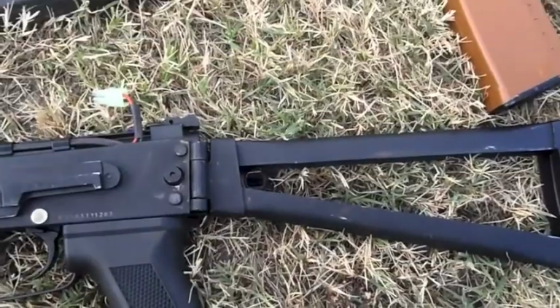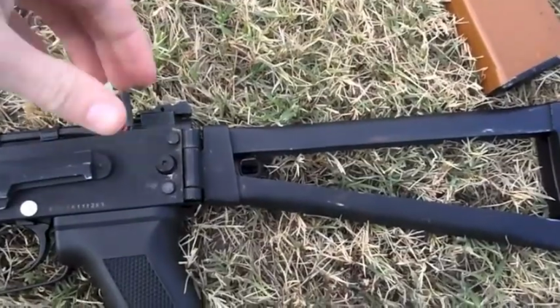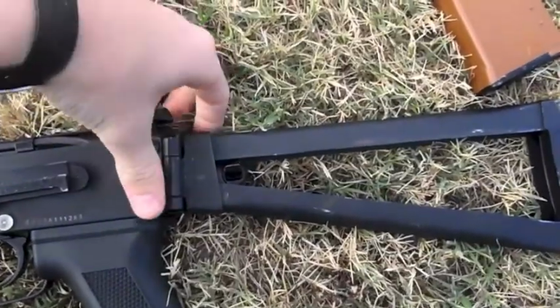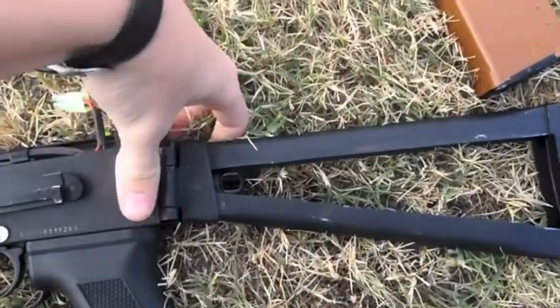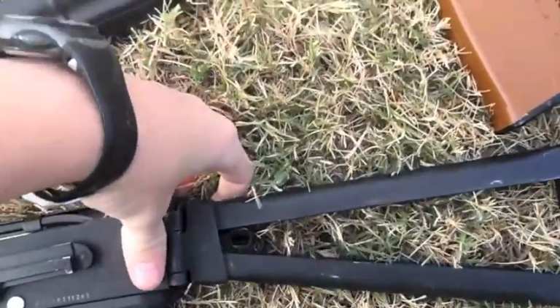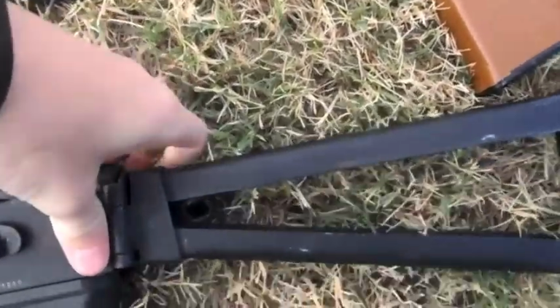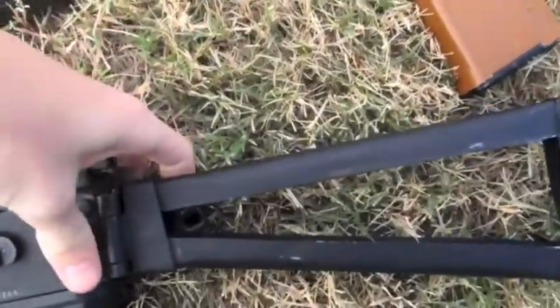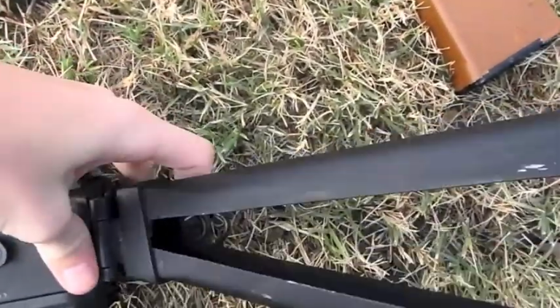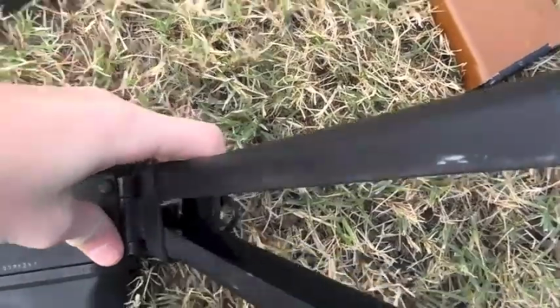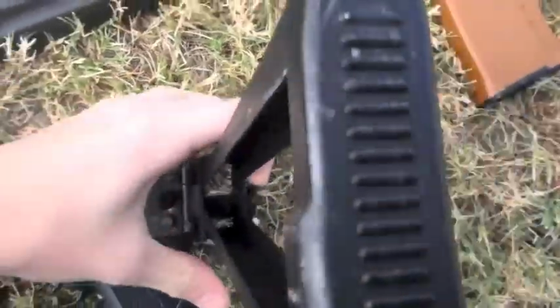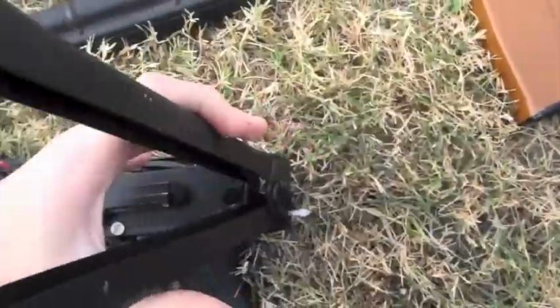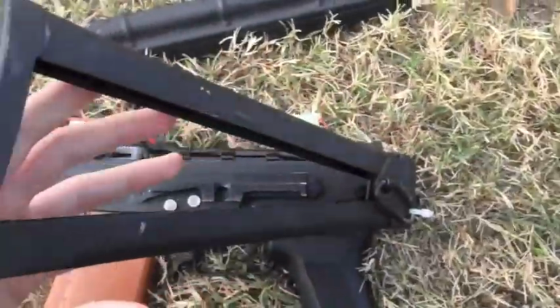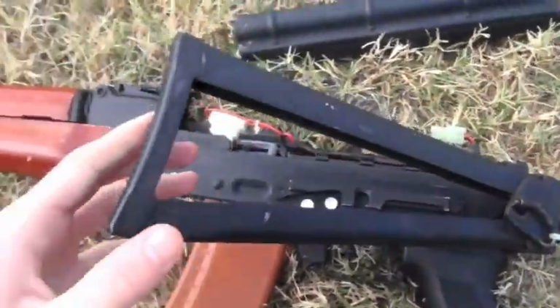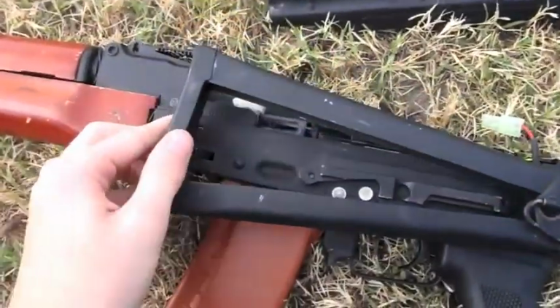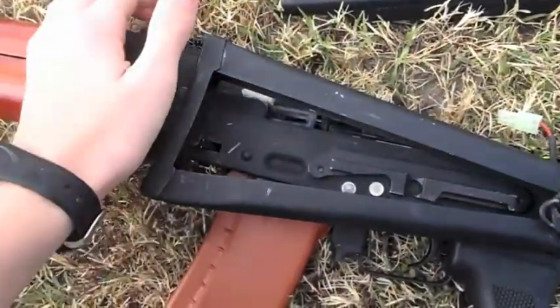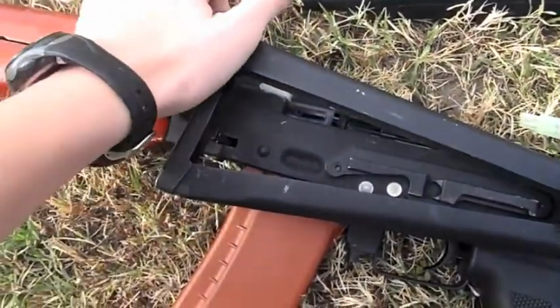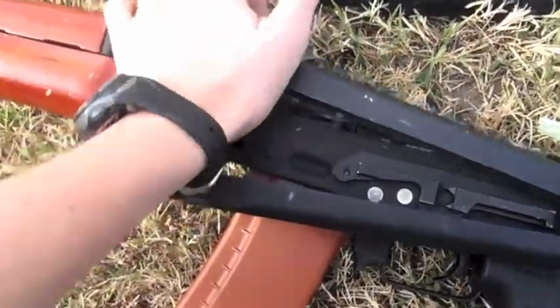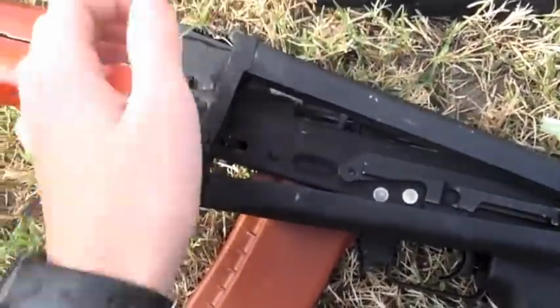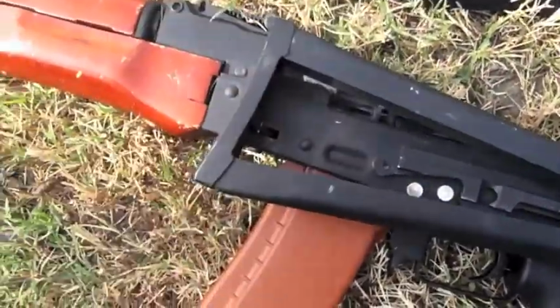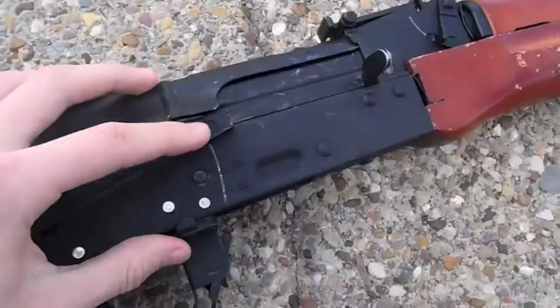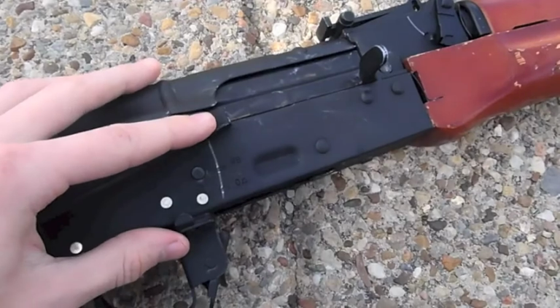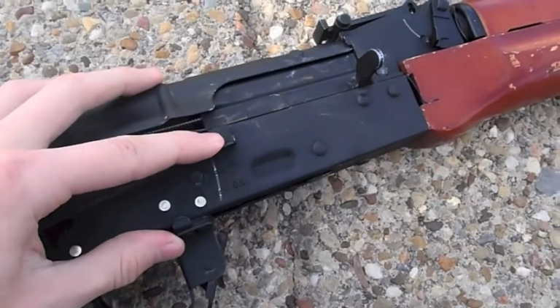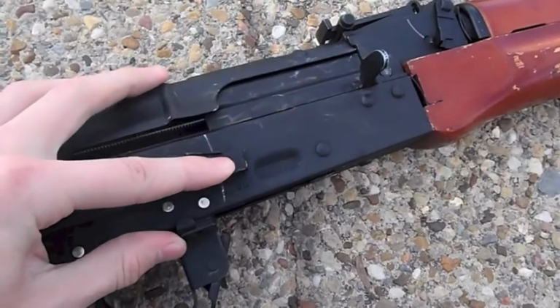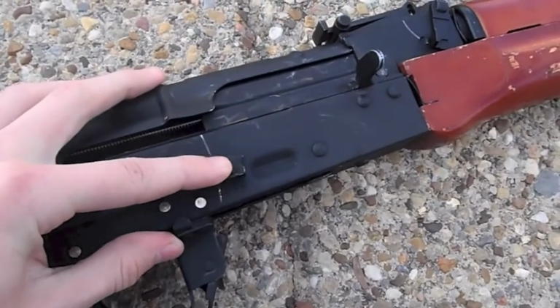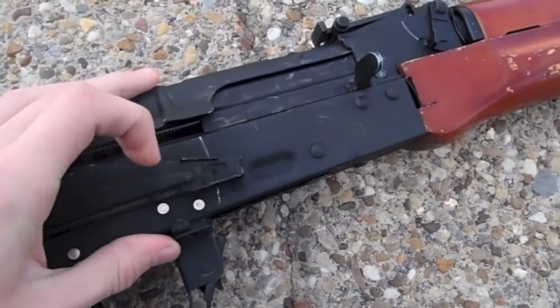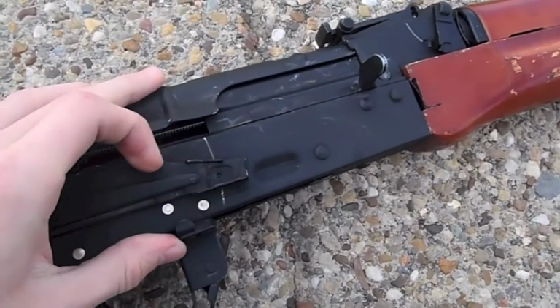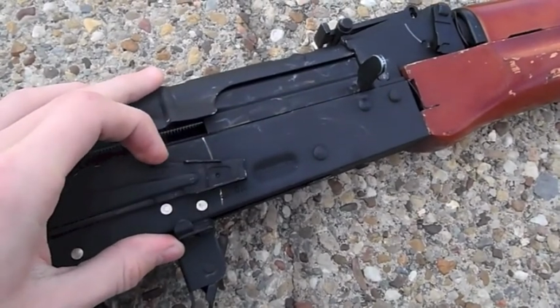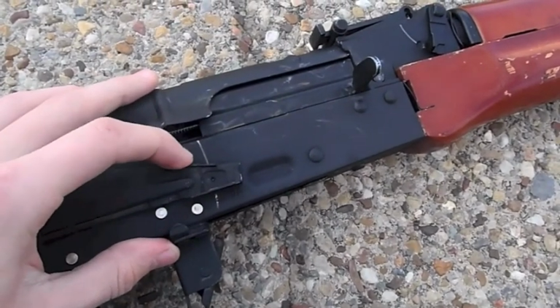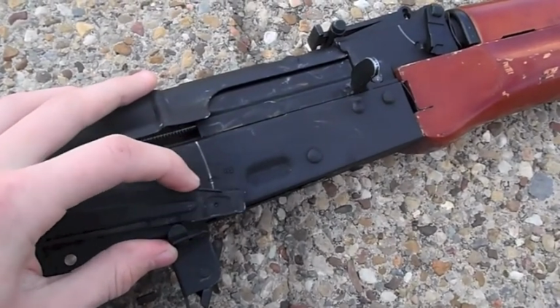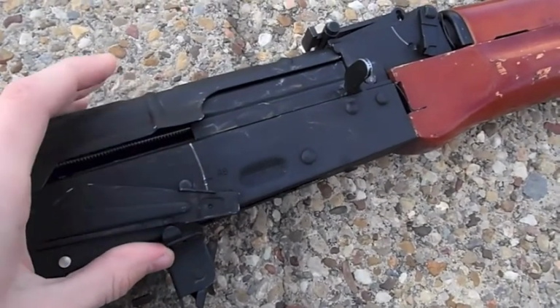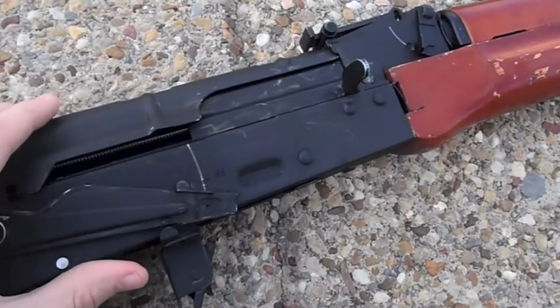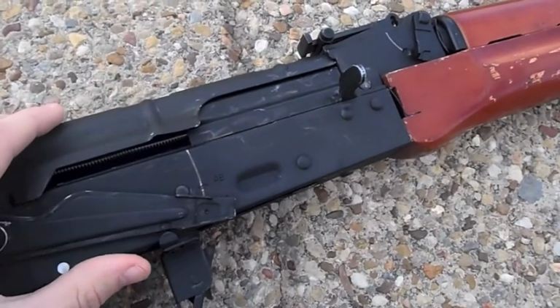This gun features a folding stock that folds to the left, and when it is folded in place, you know you can trust it. The fire selector on this gun features safe, auto, and semi-auto.